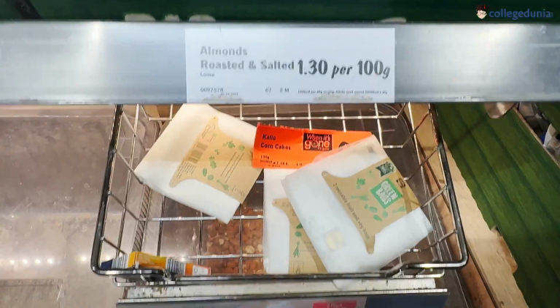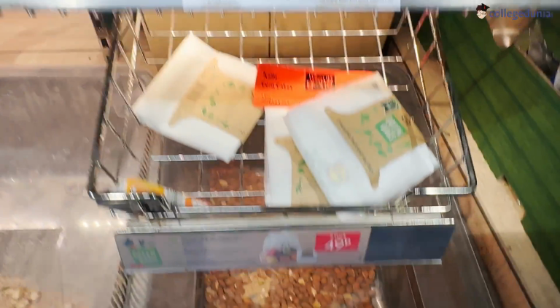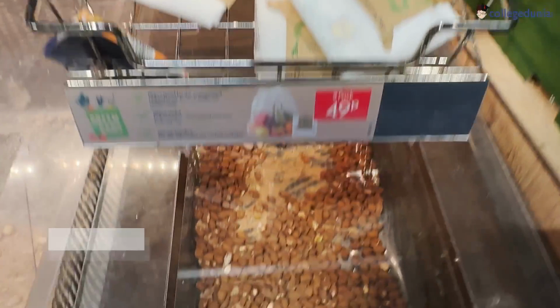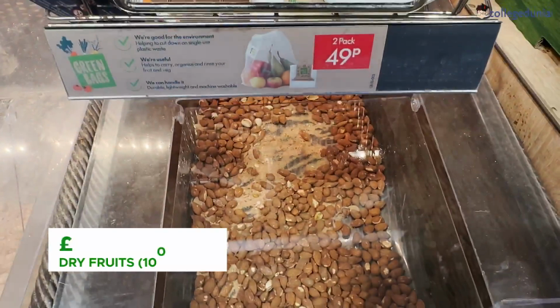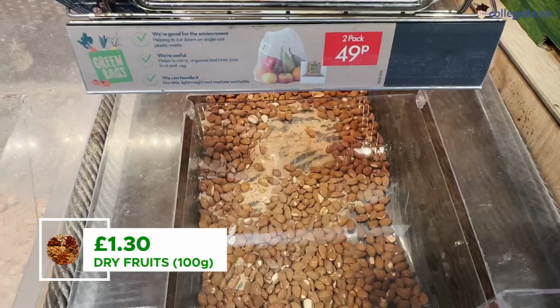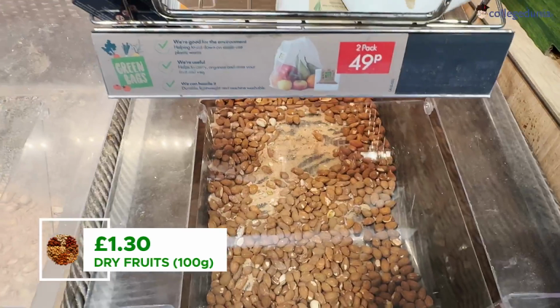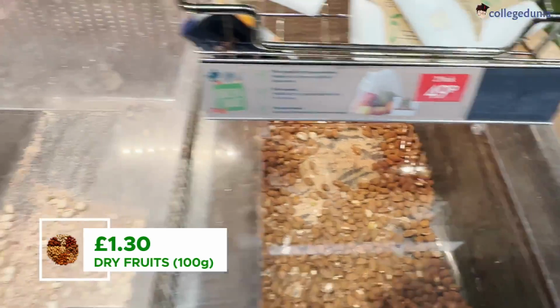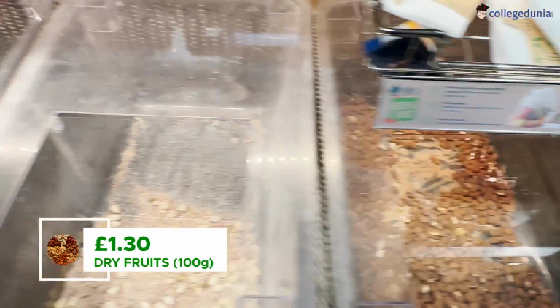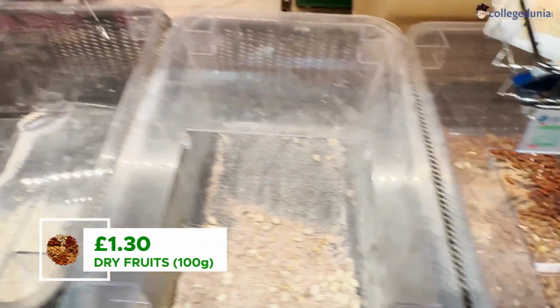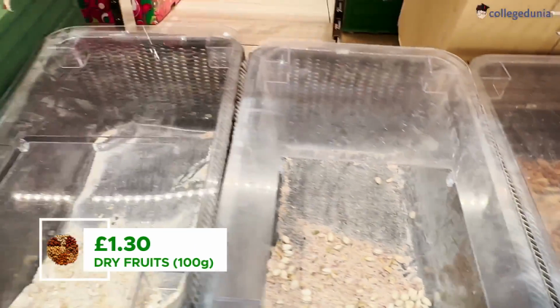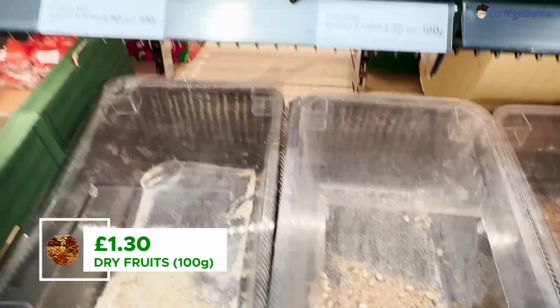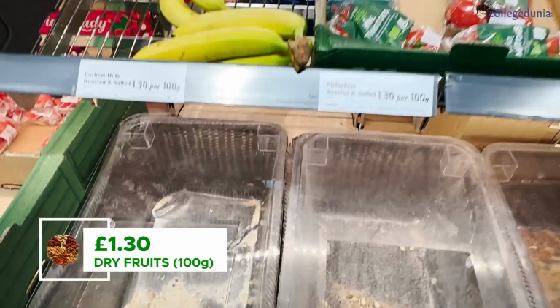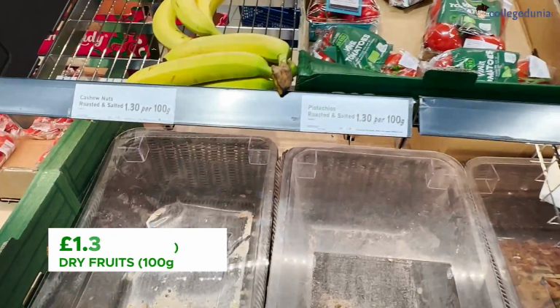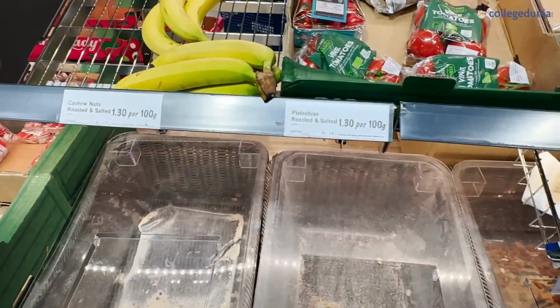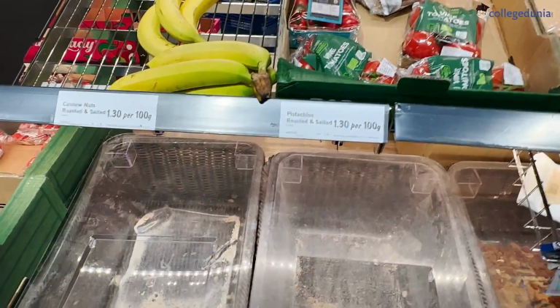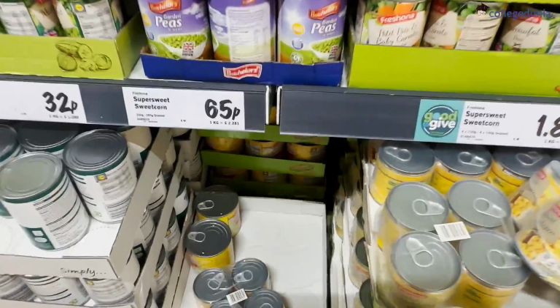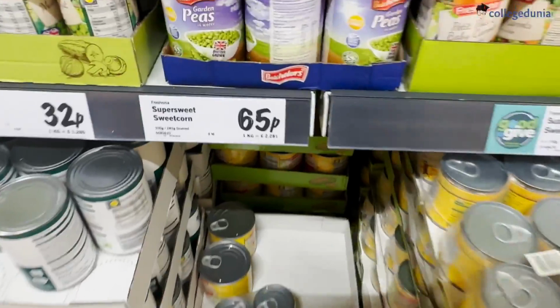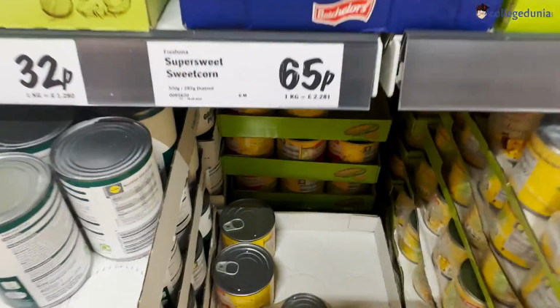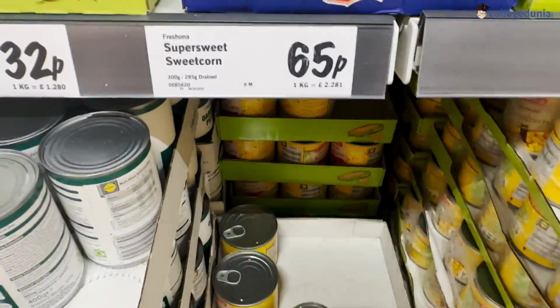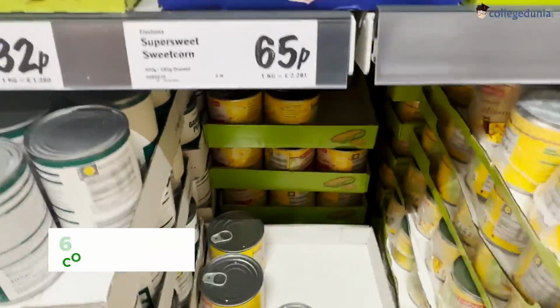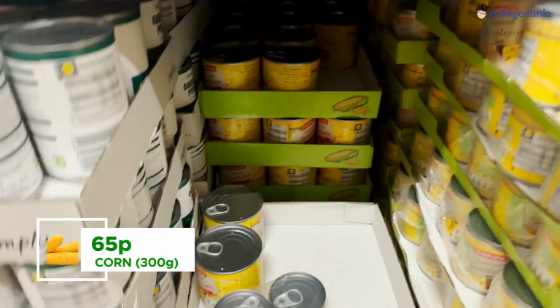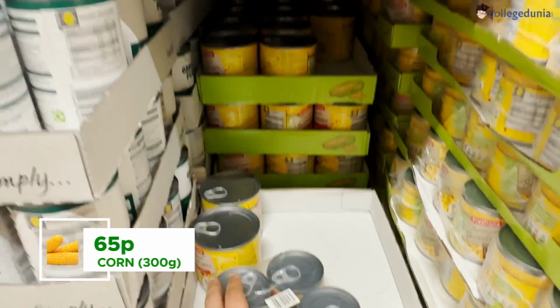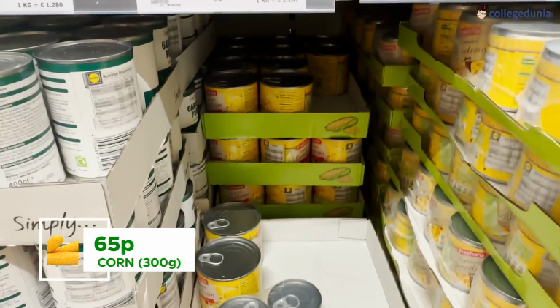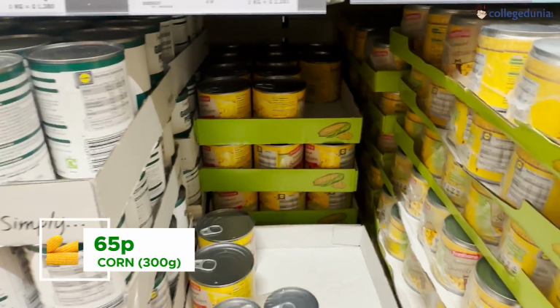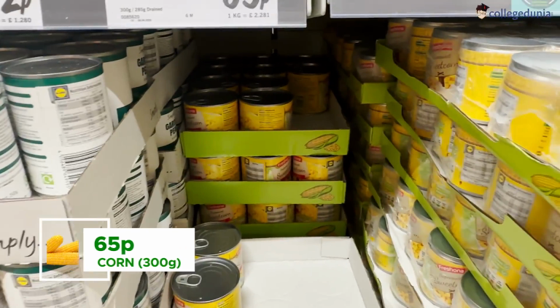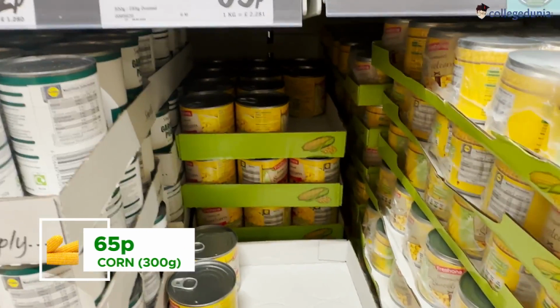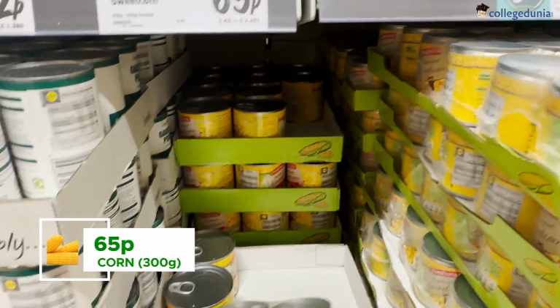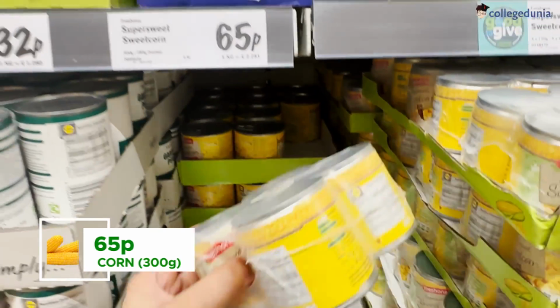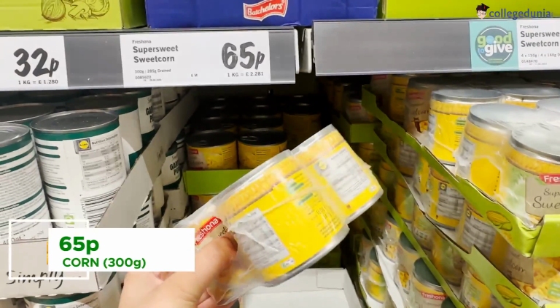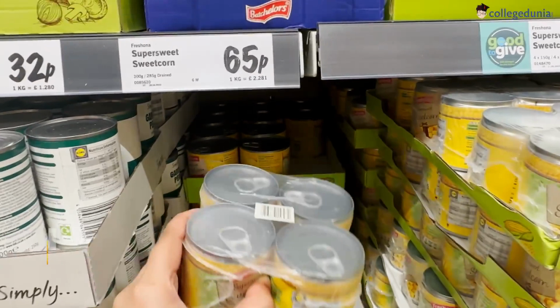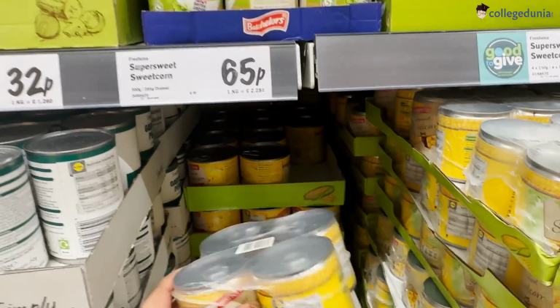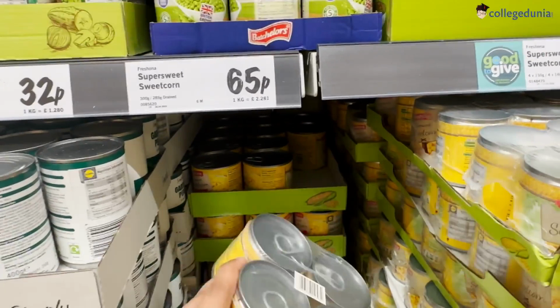Your cashews, almonds, and raisins — all their prices are either roughly similar or they come in cans here. As Indians I know that sounds a little weird, but honestly it's very convenient.